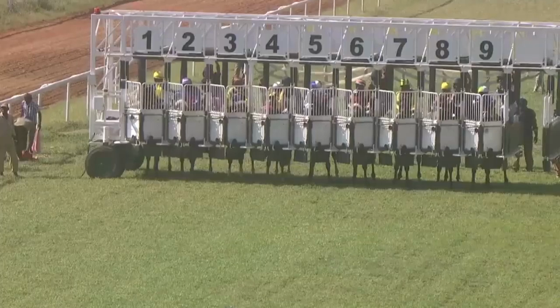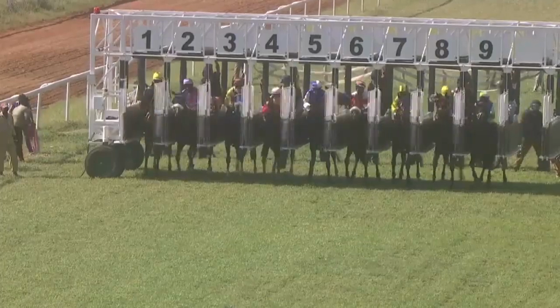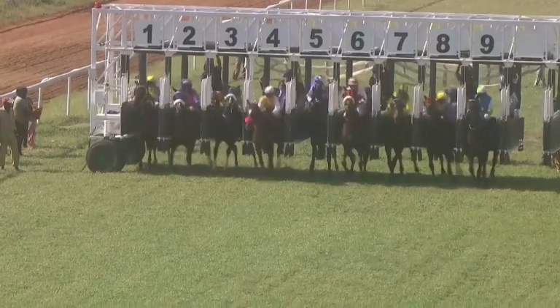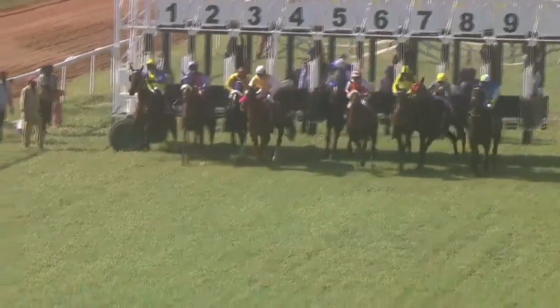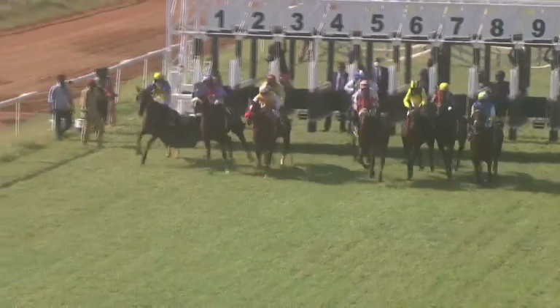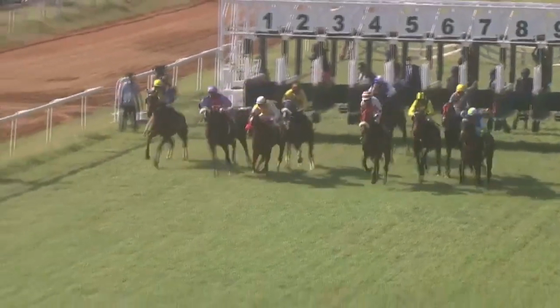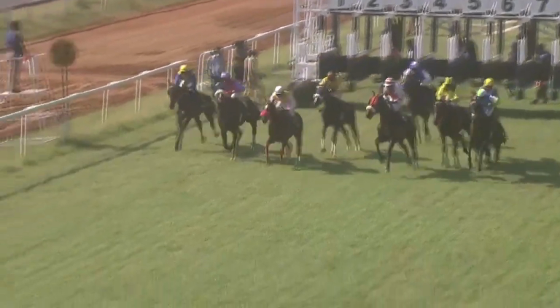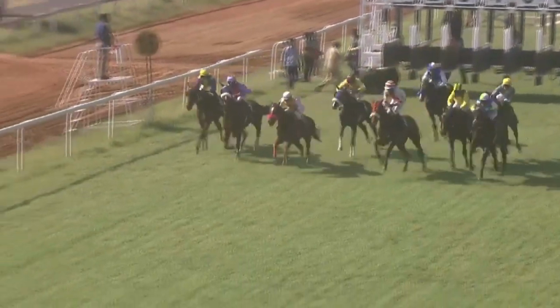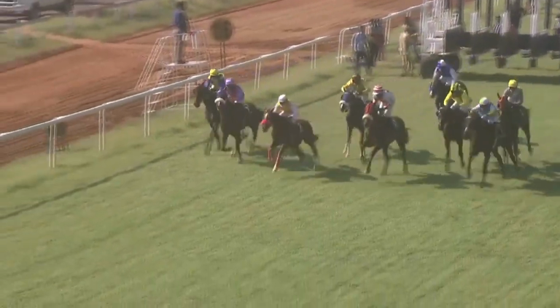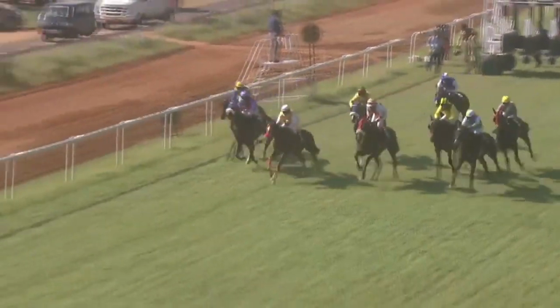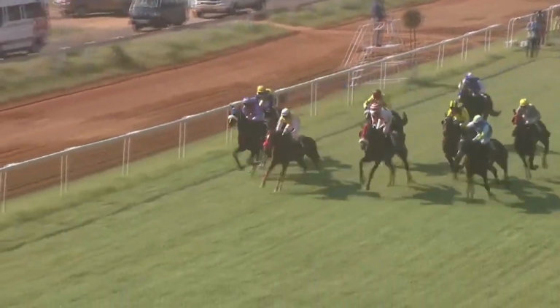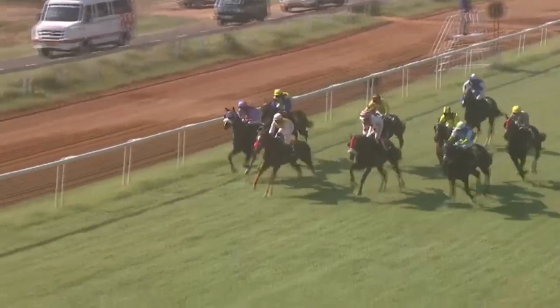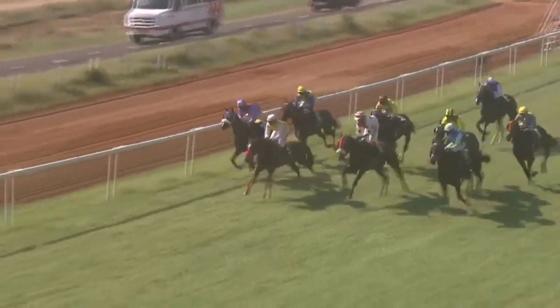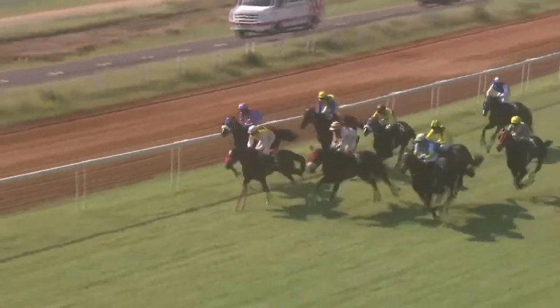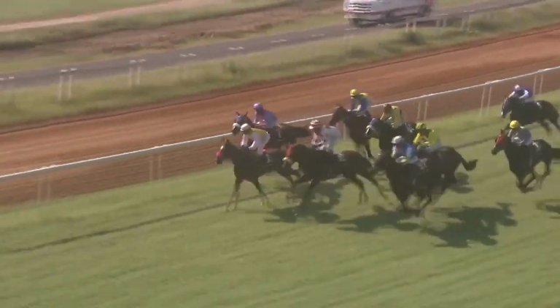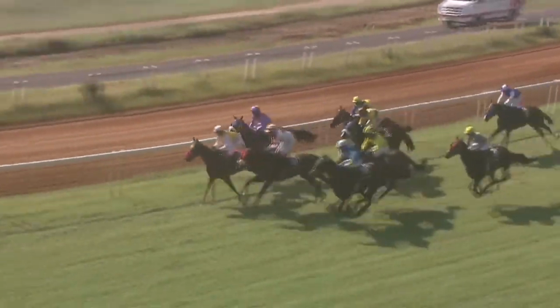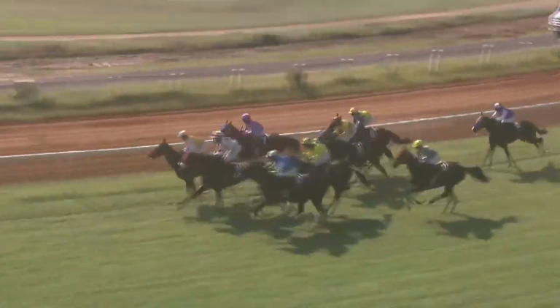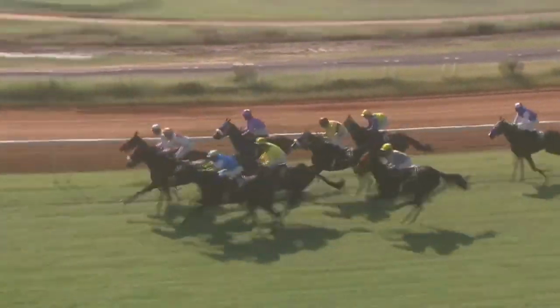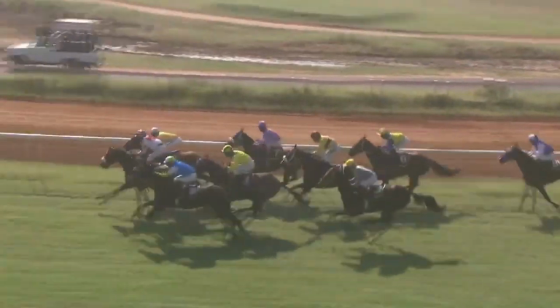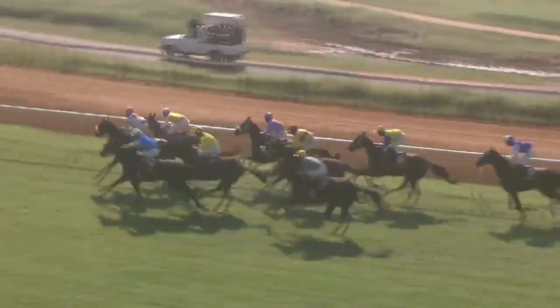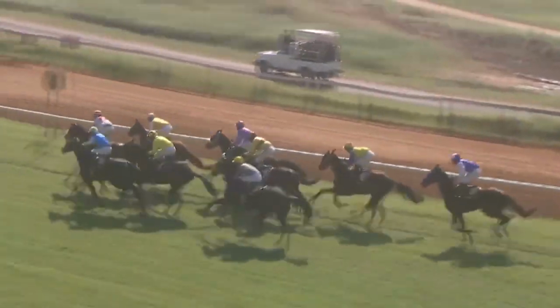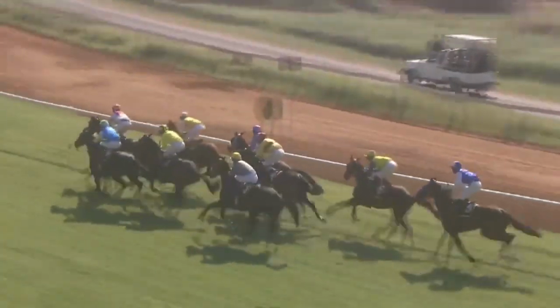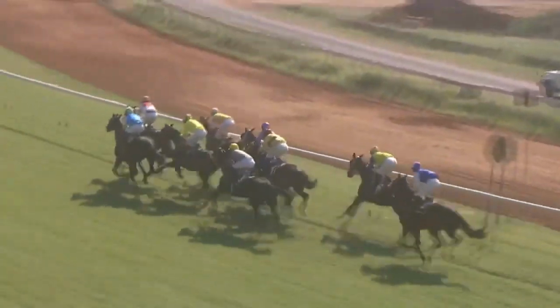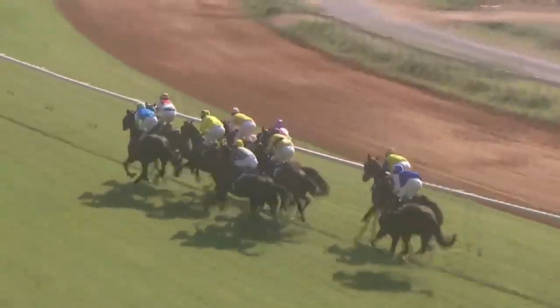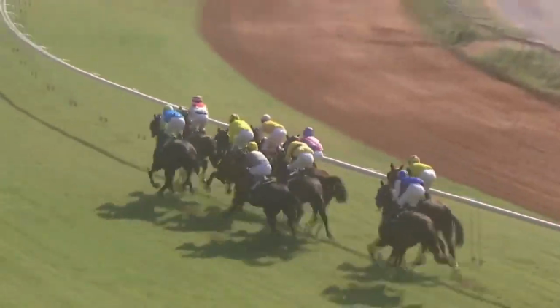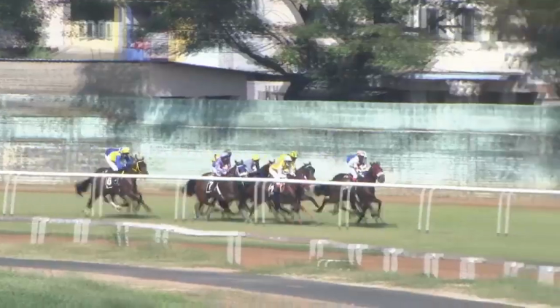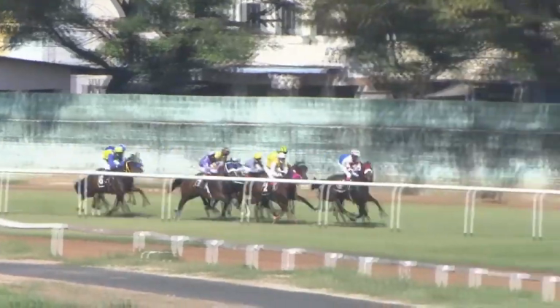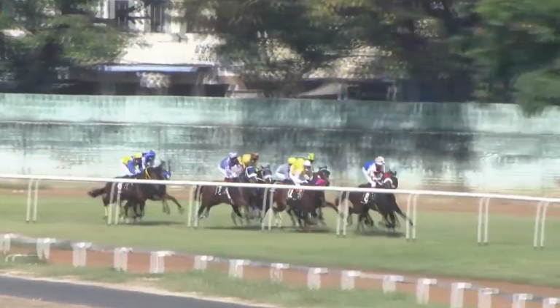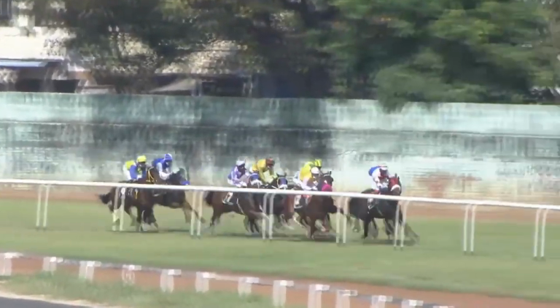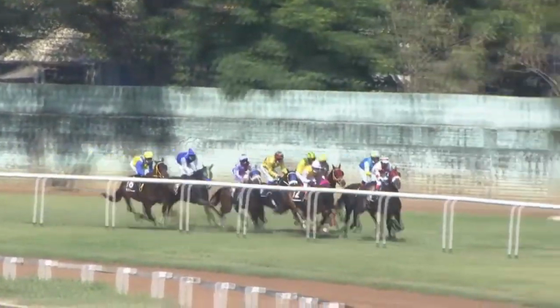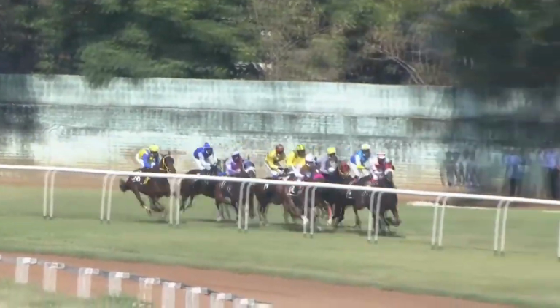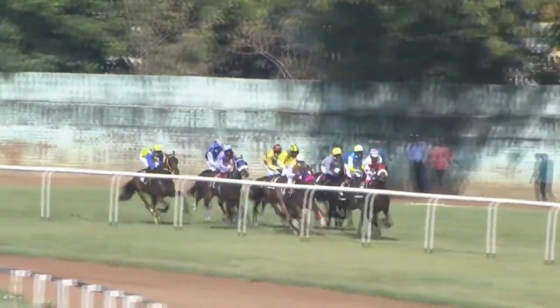They are all in. Stardust orders and off they go. But slow into the stride, there is Come Calling. And on settling down, it's War Emblem being joined and passed by on the outside. Windermere, then comes Nagara, War Emblem in third.